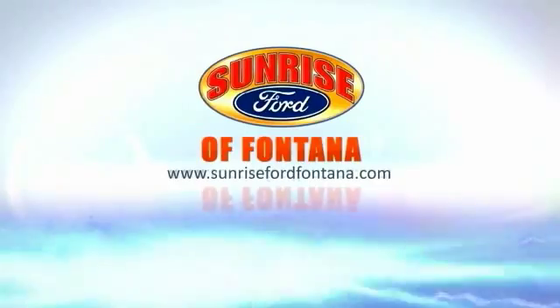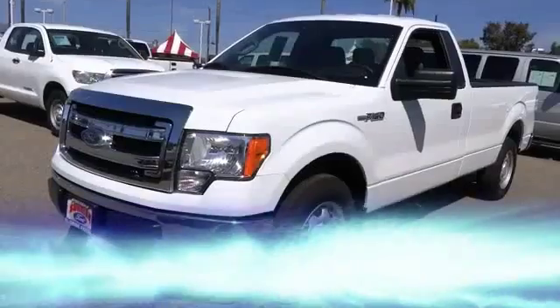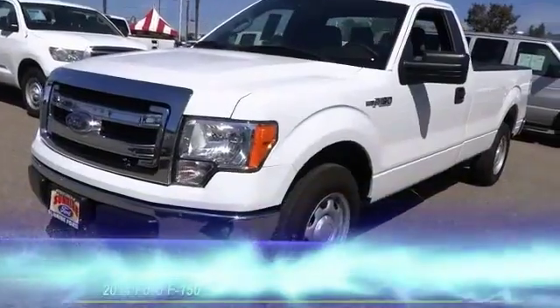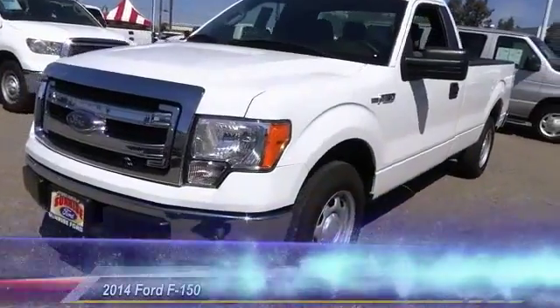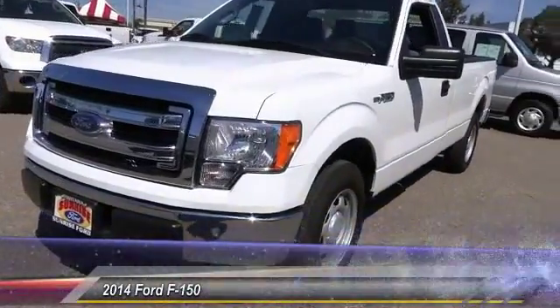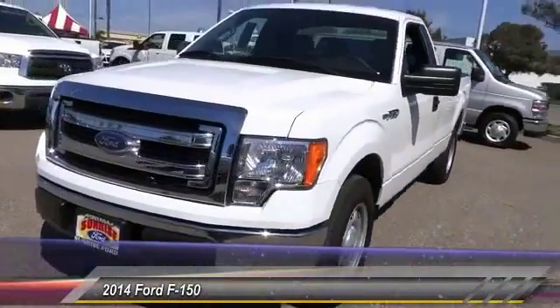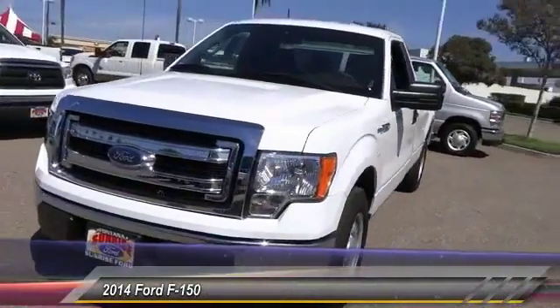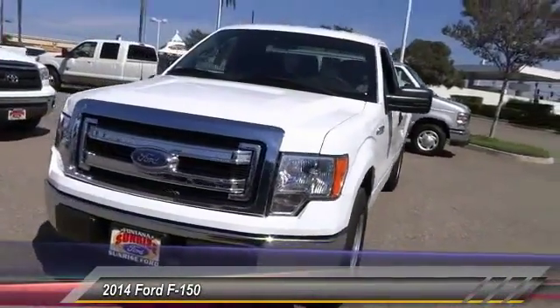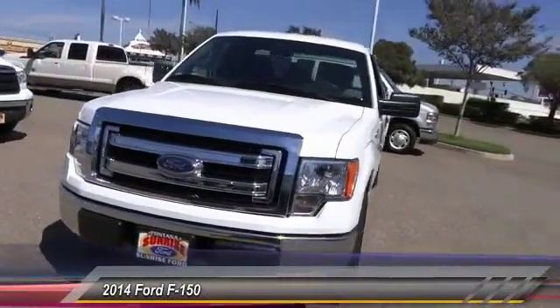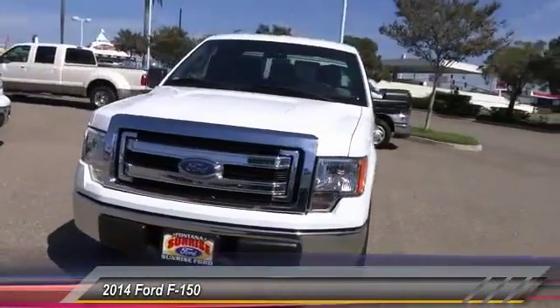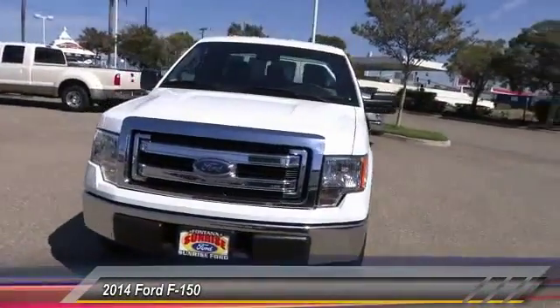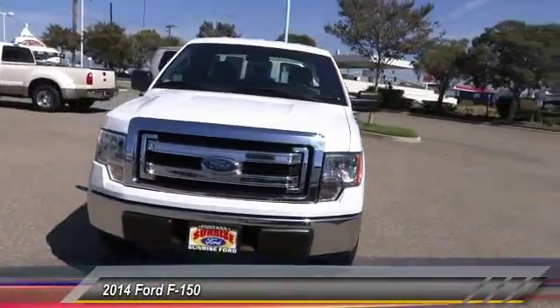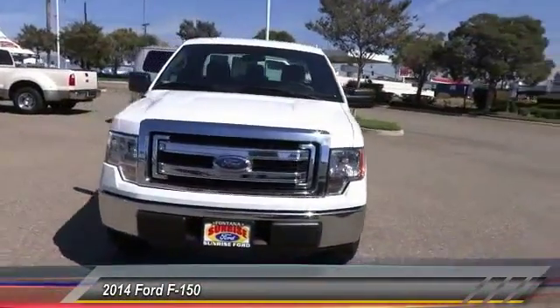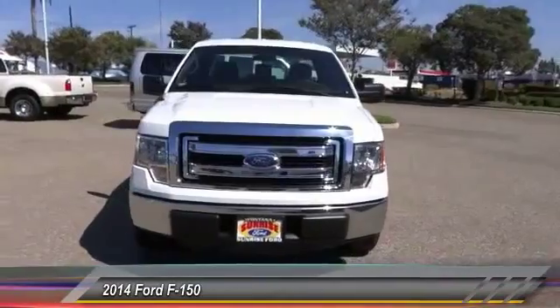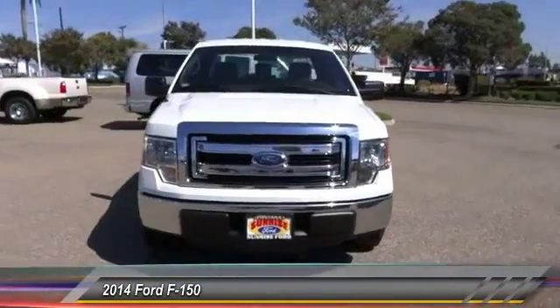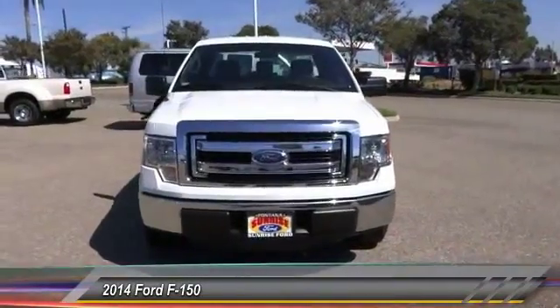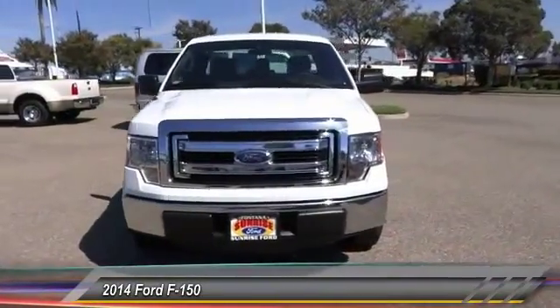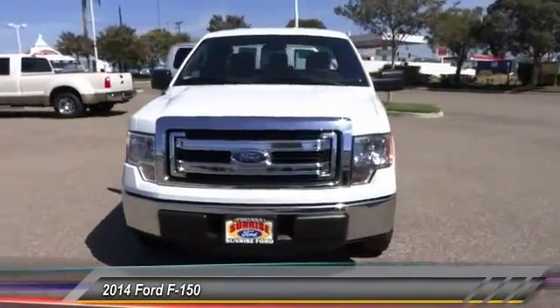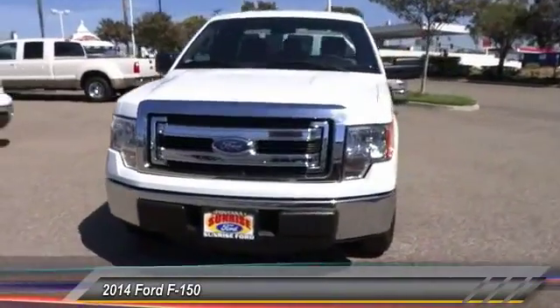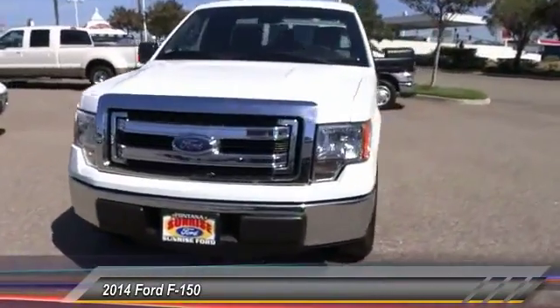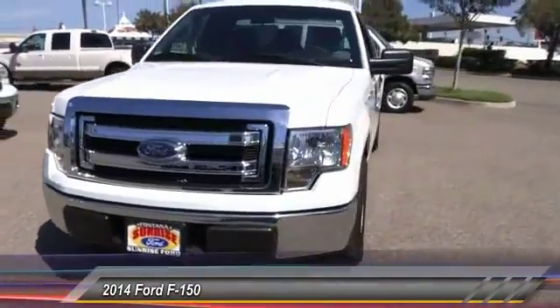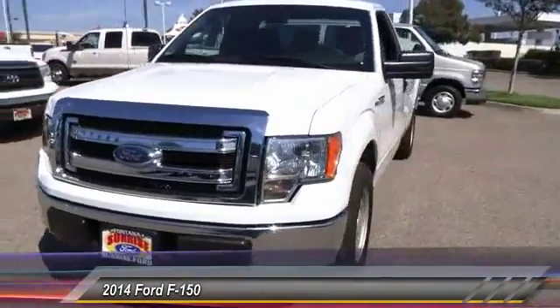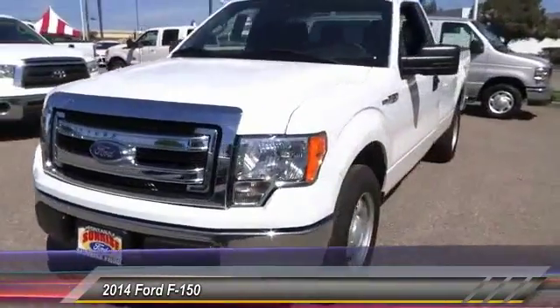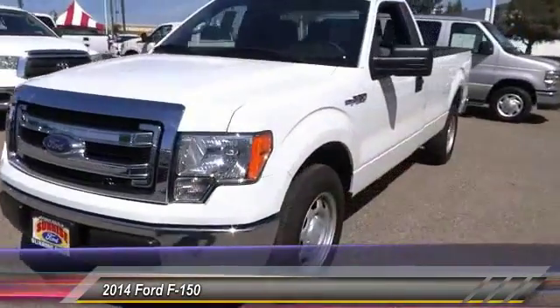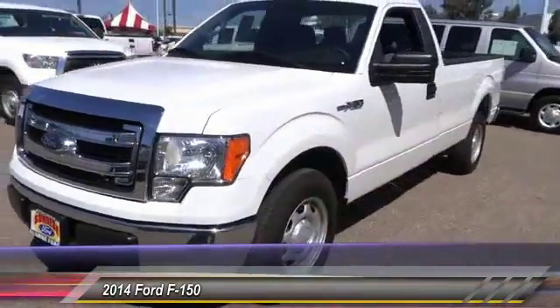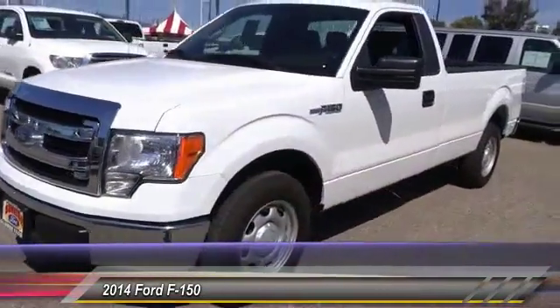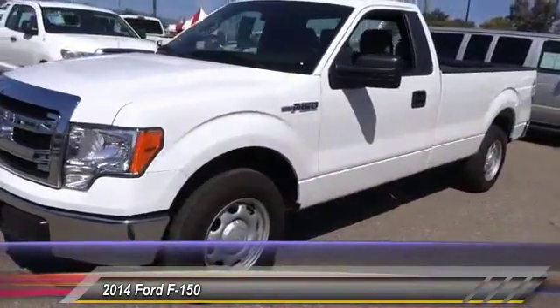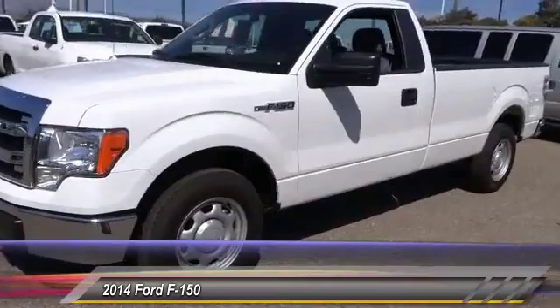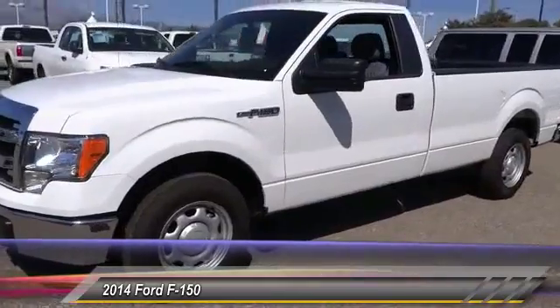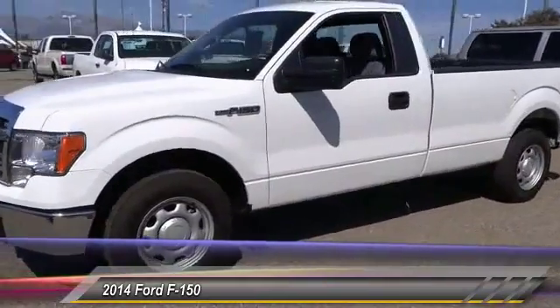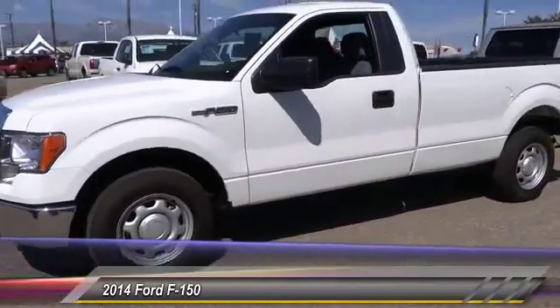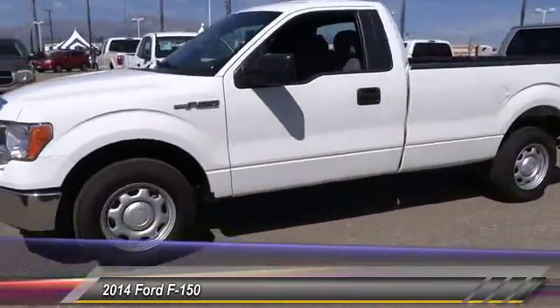The 2014 F-150. A Ford F-150 knows how to handle any situation. It's built to follow orders, no whining, and is priced below $25,000.